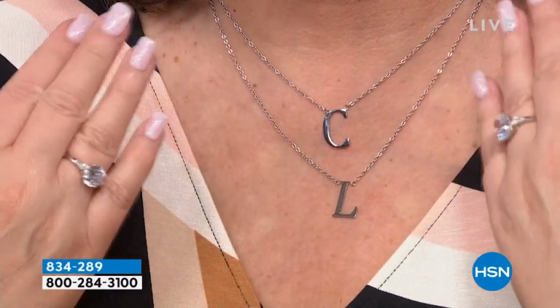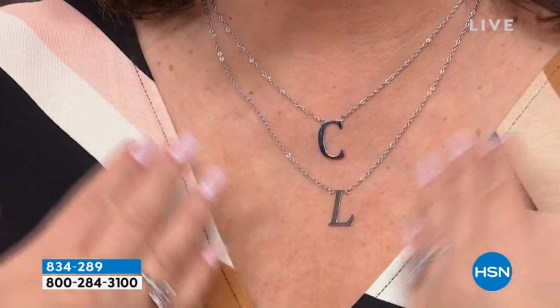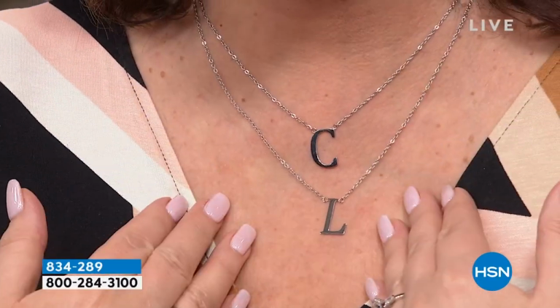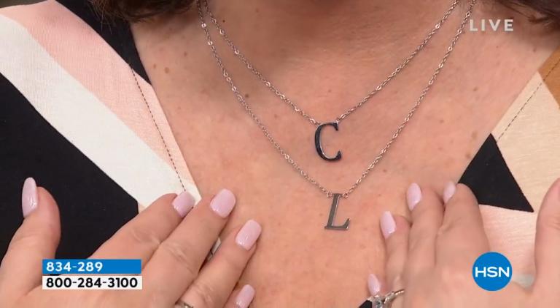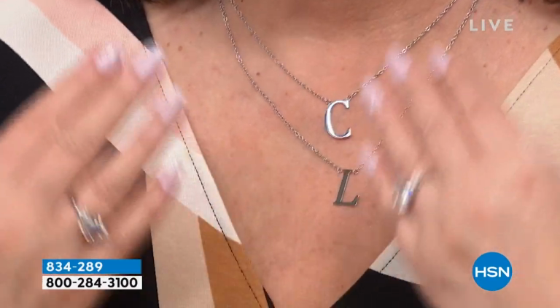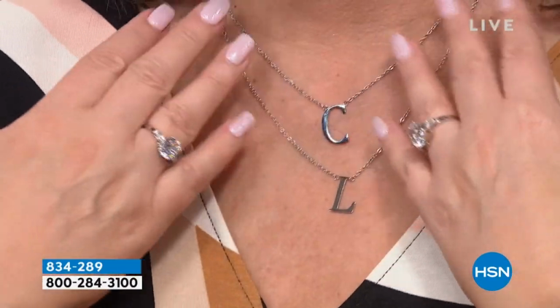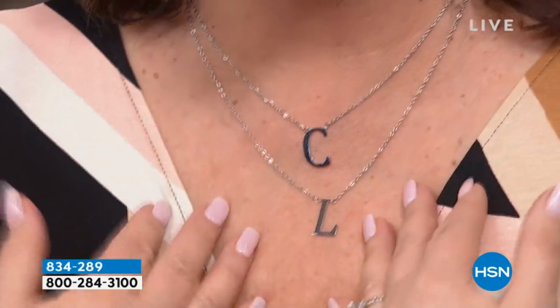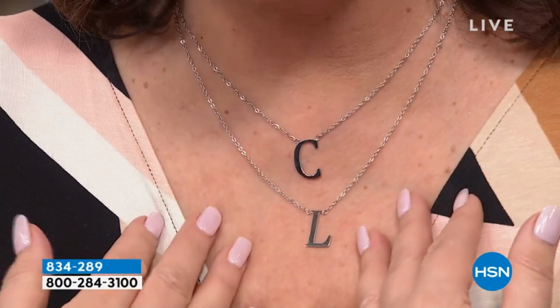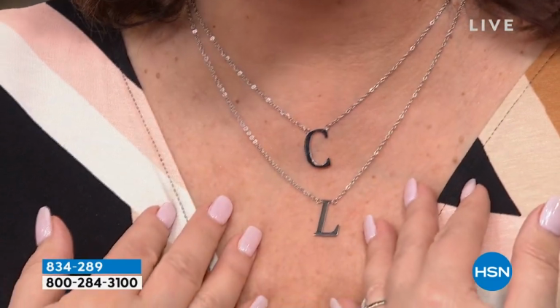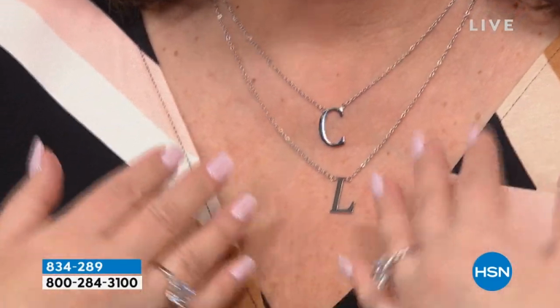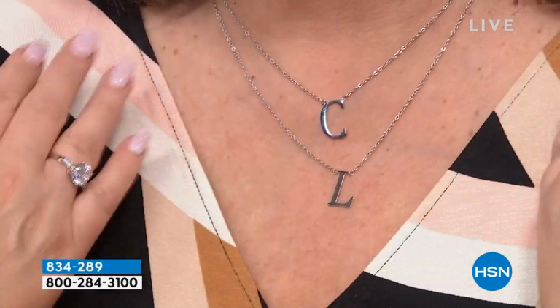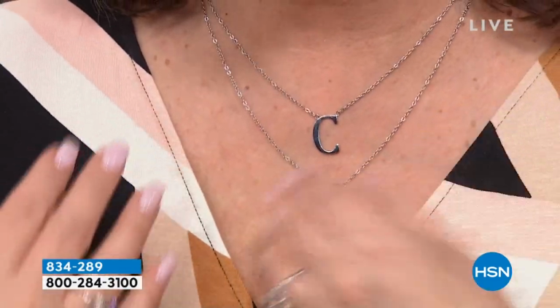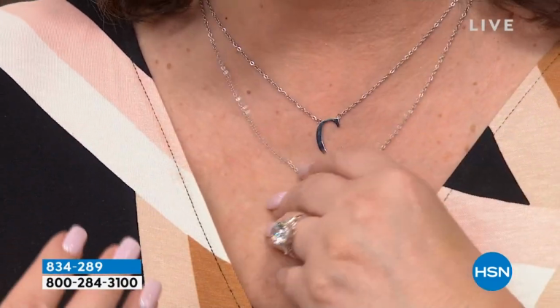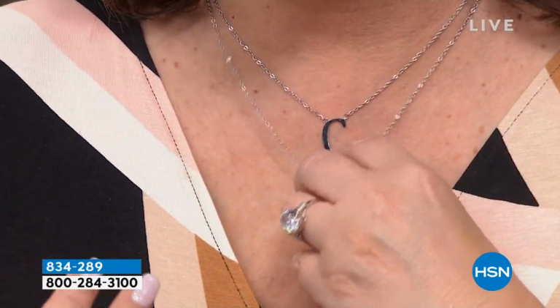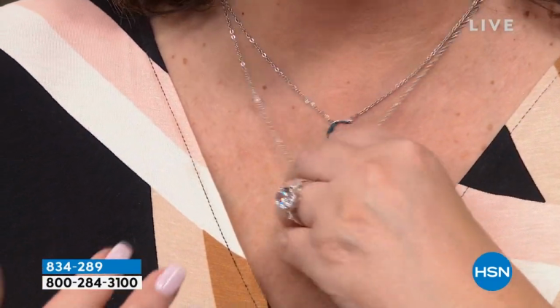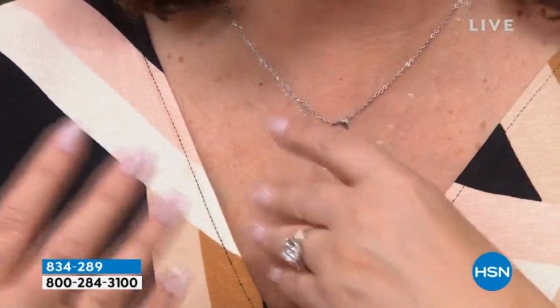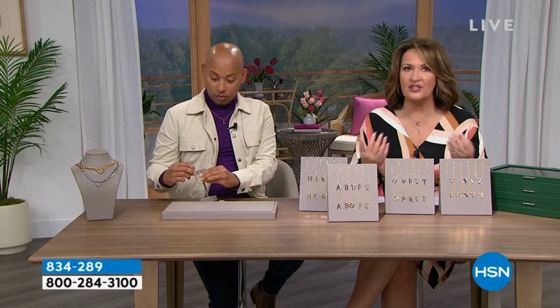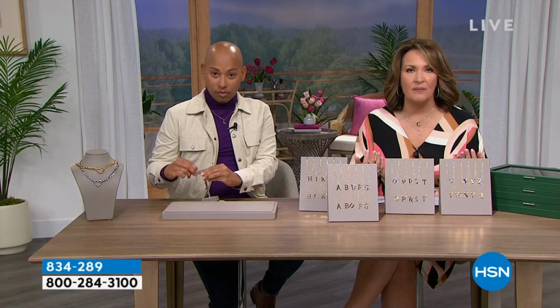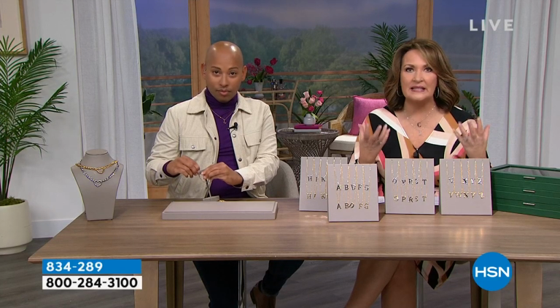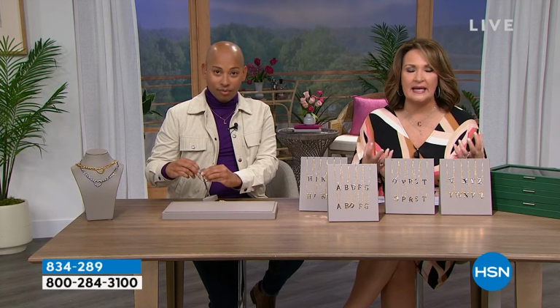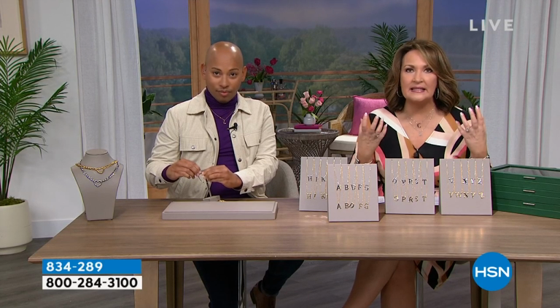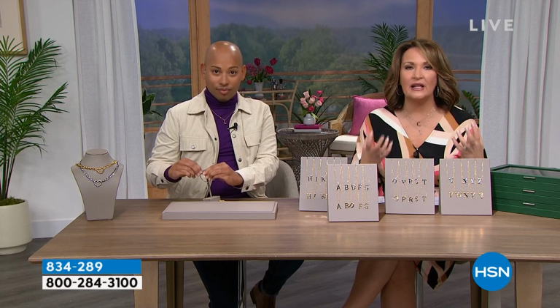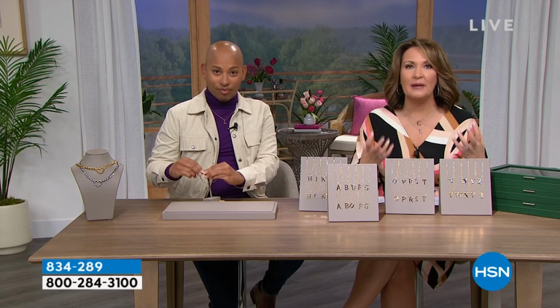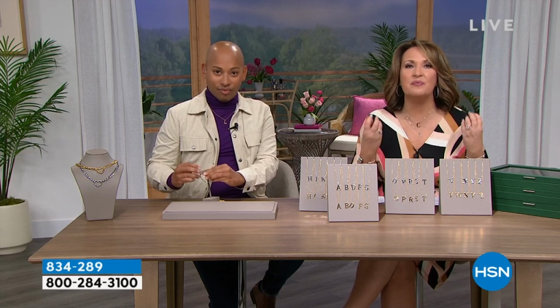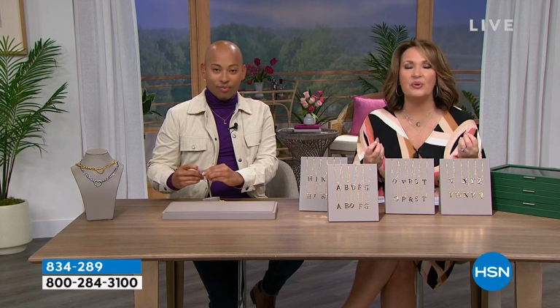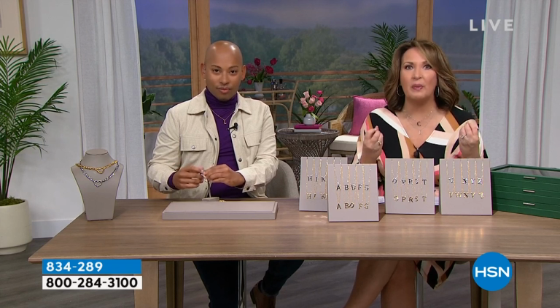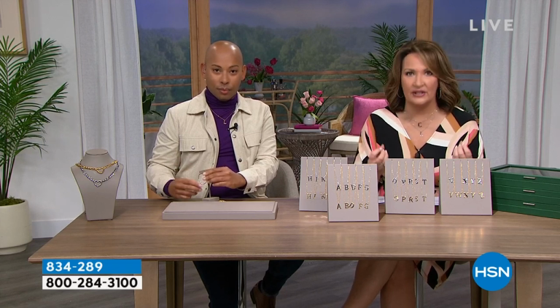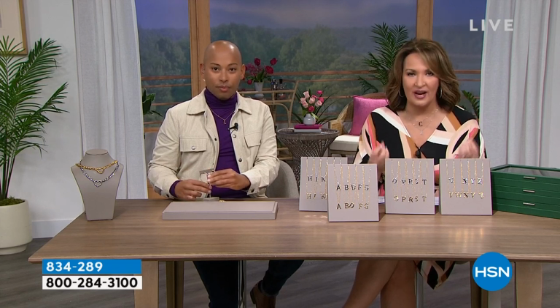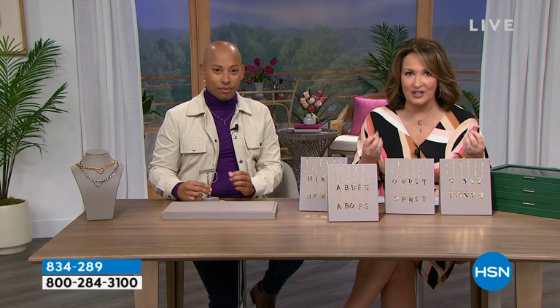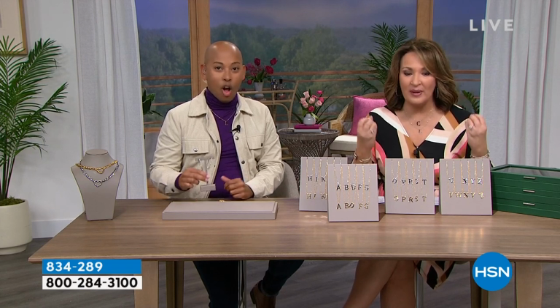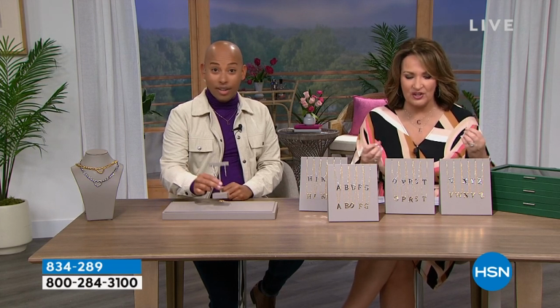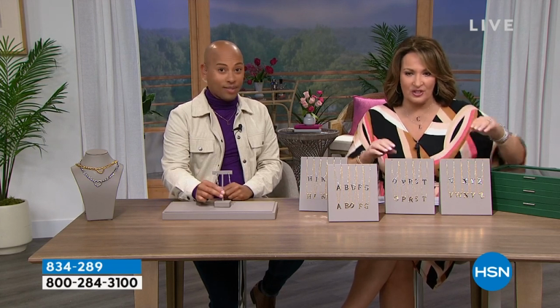It will never turn on your neck. It'll never turn your neck green. It'll never look chintzy. It's not going to lose its luster. Stately Steel keeps this beautiful polish. That's why we love it so much.